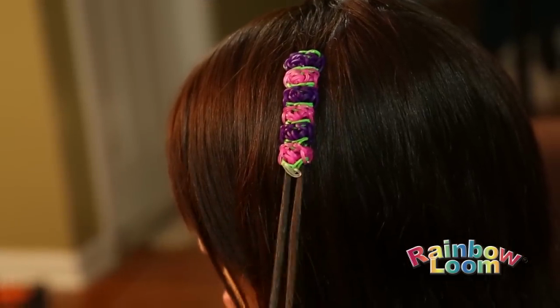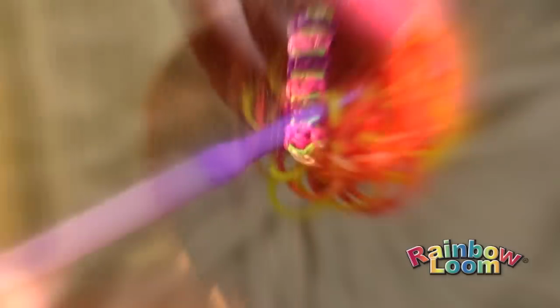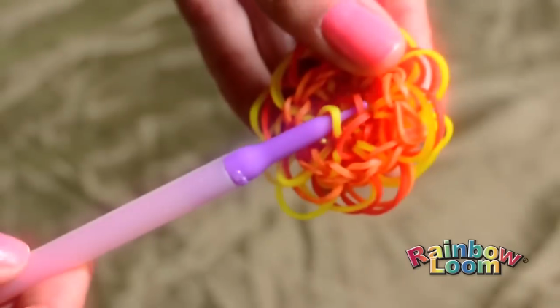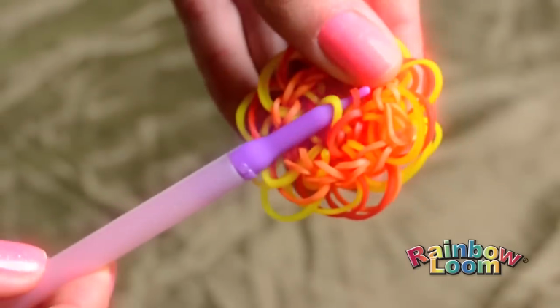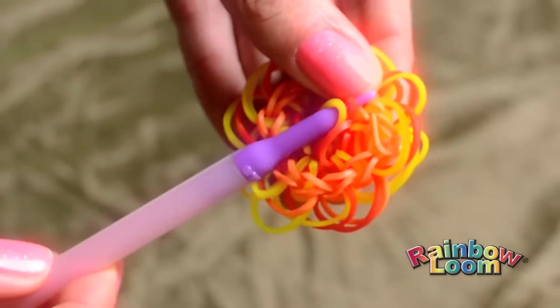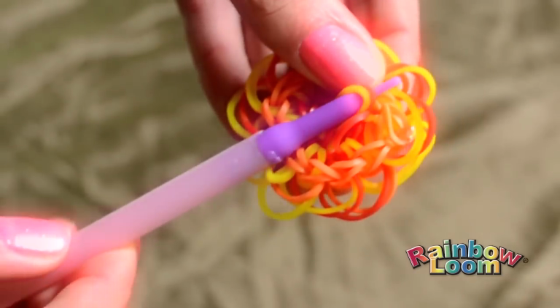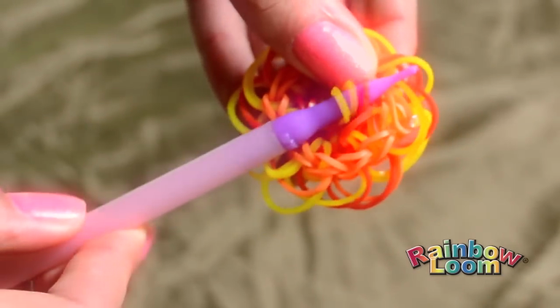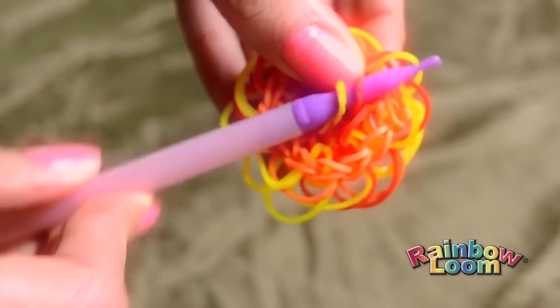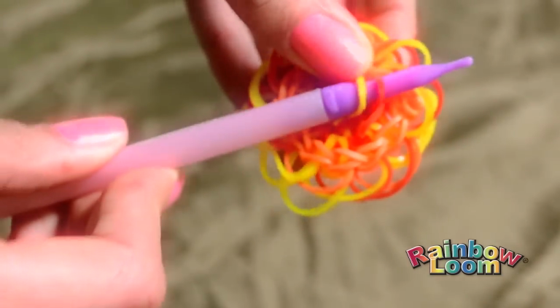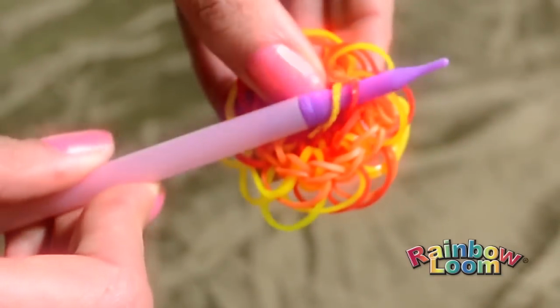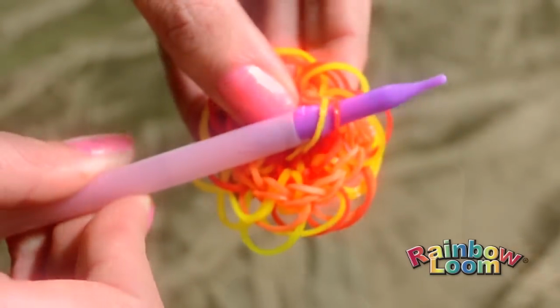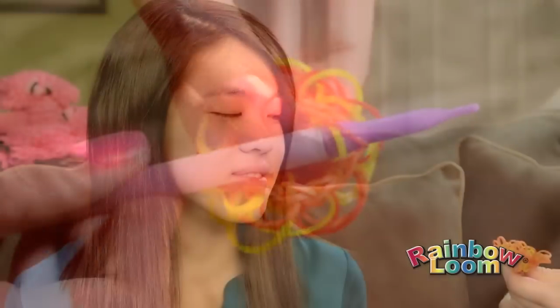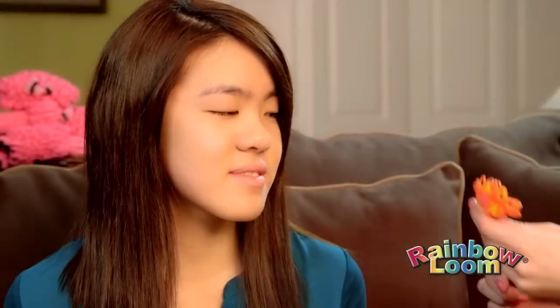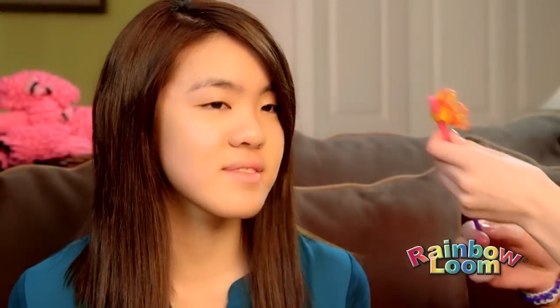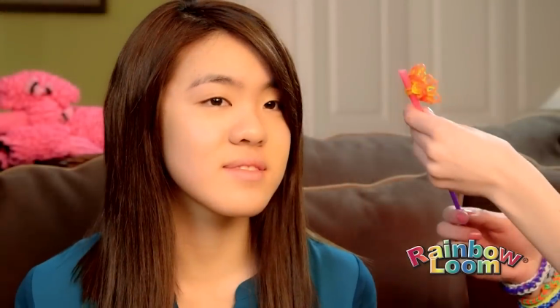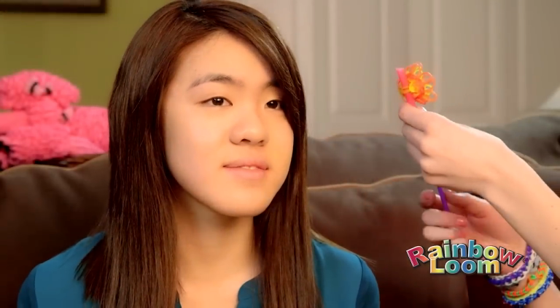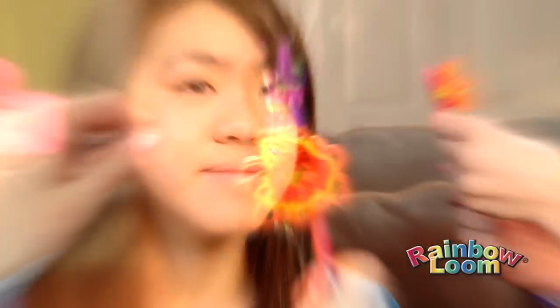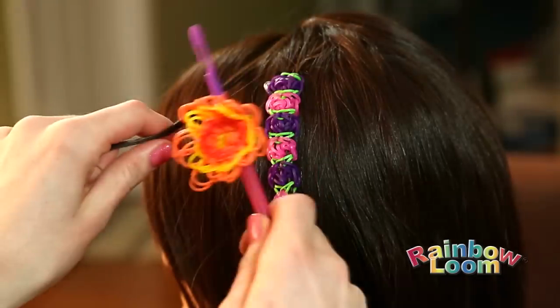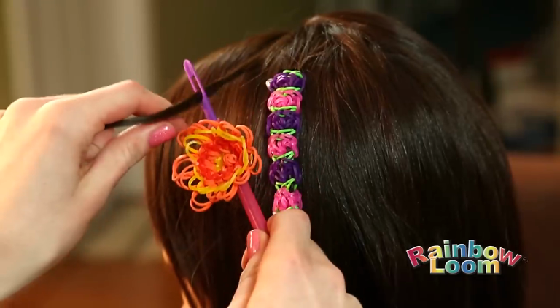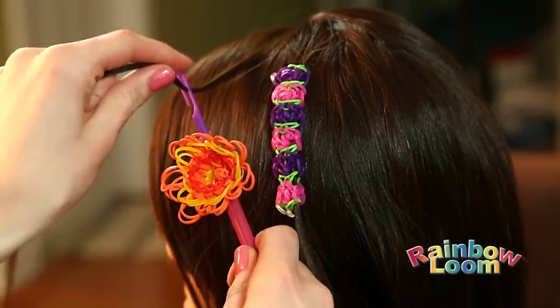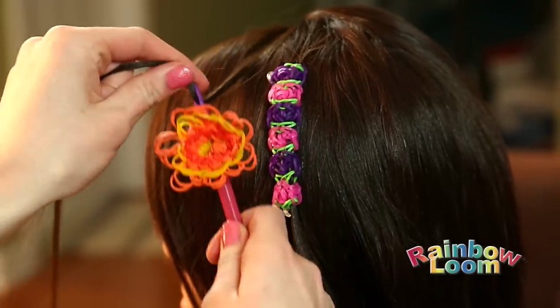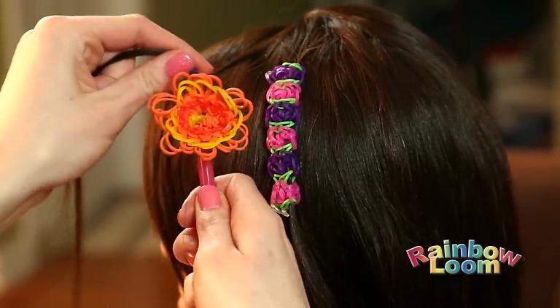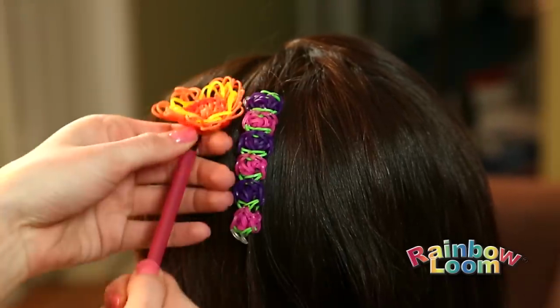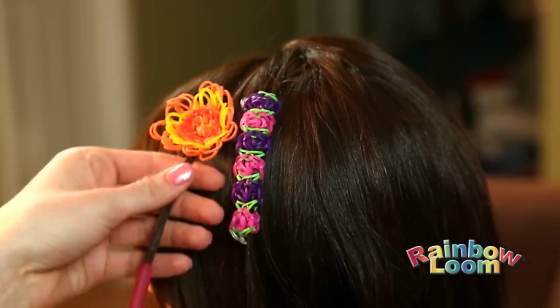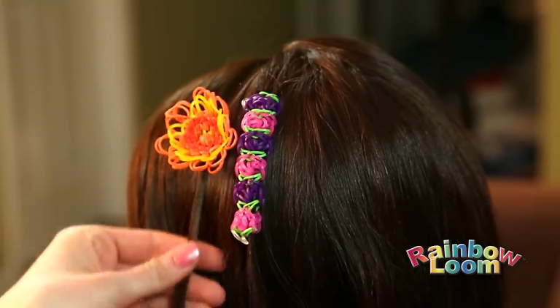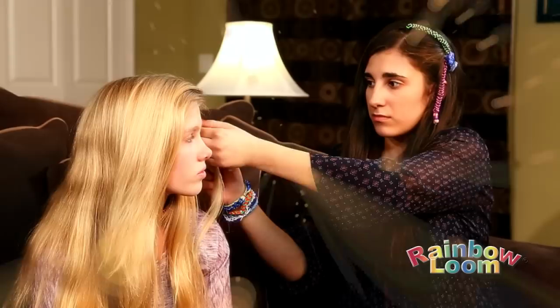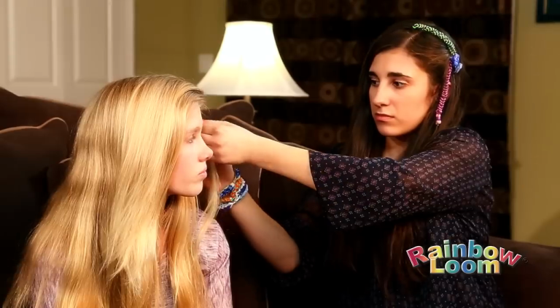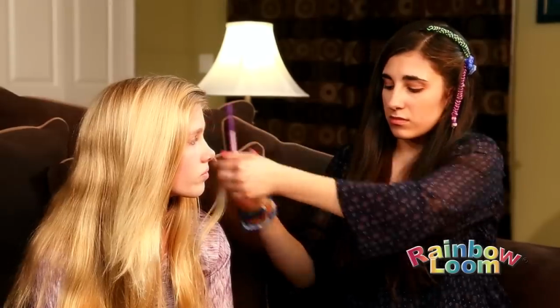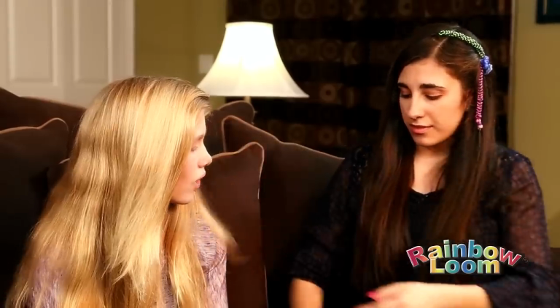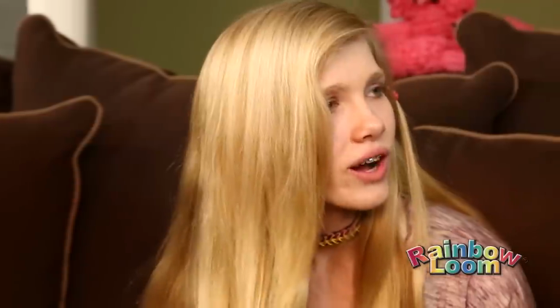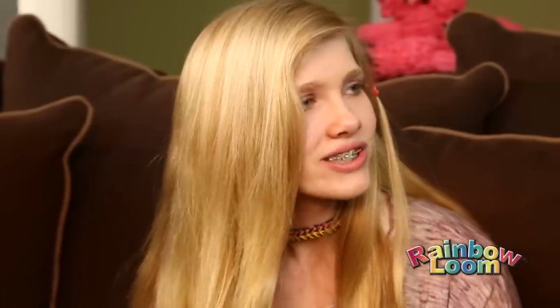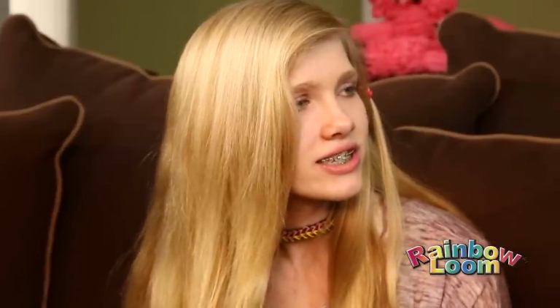Or, if you have a design already made, take the guide tube and push it through your existing creation. Once it's on the guide tube, hook your hair and push. Wow, that was easy.